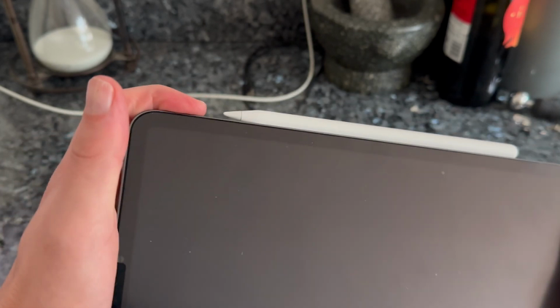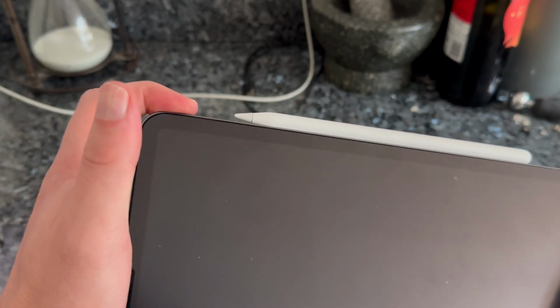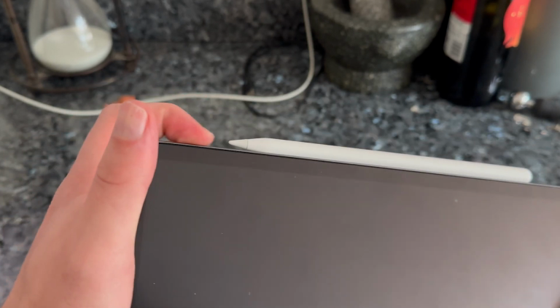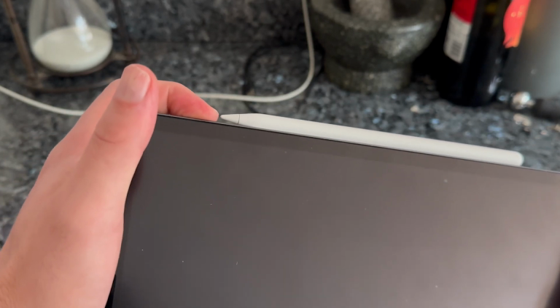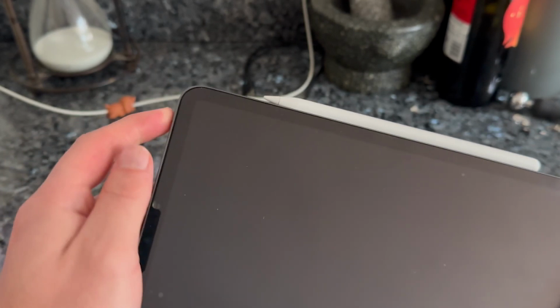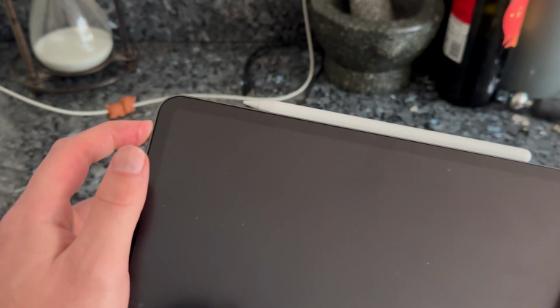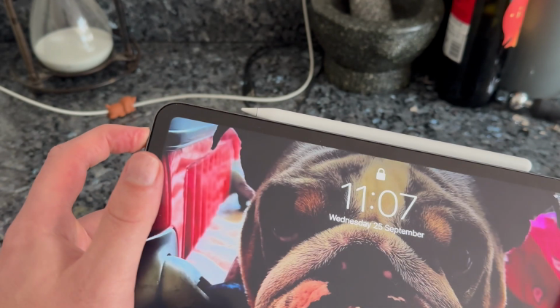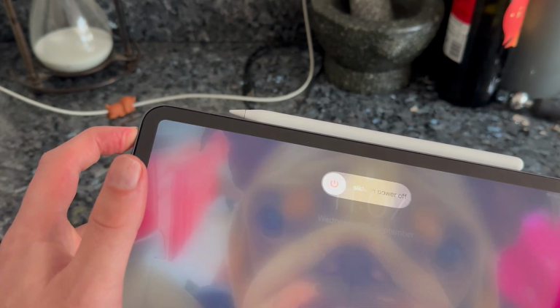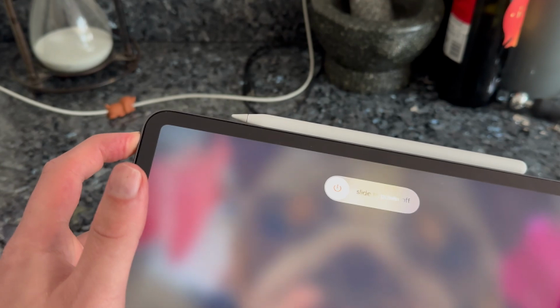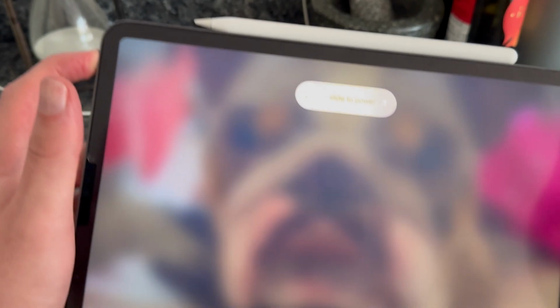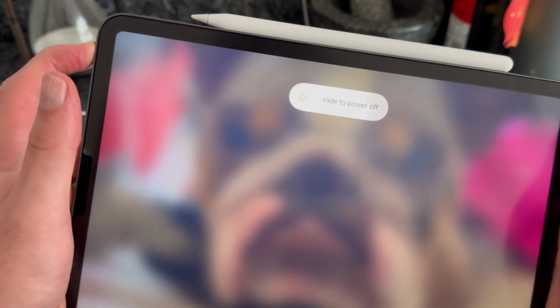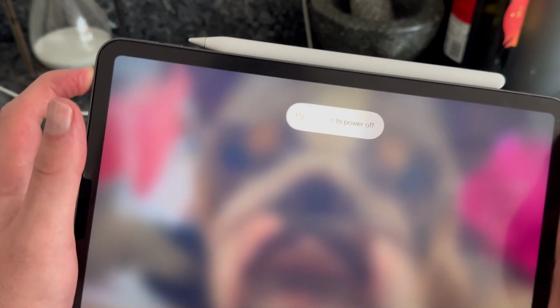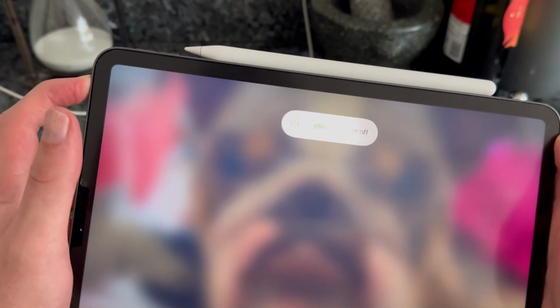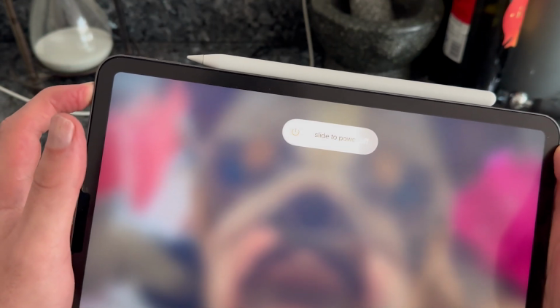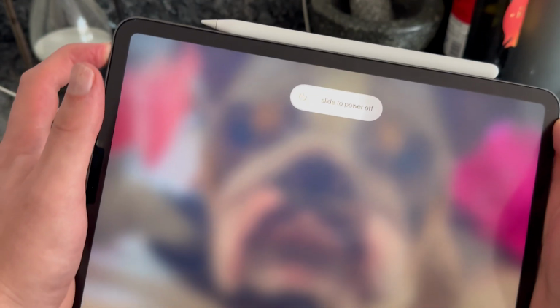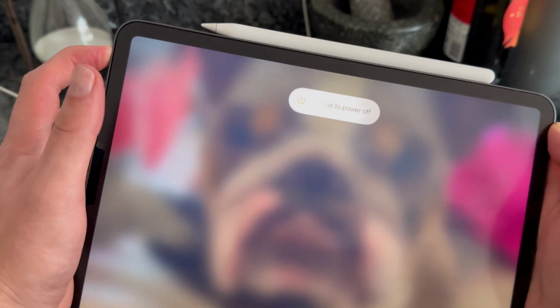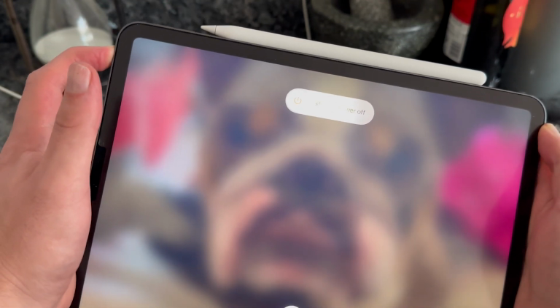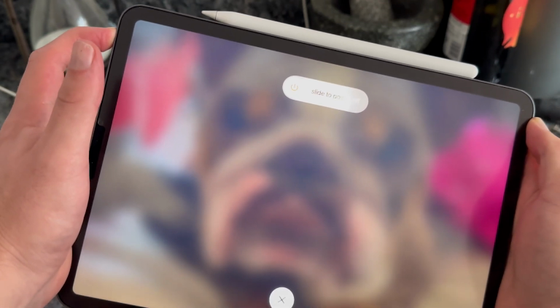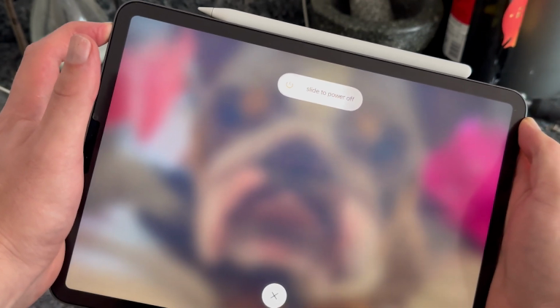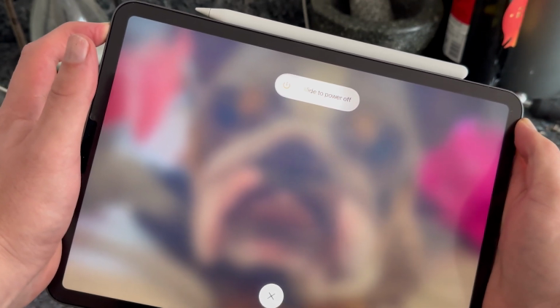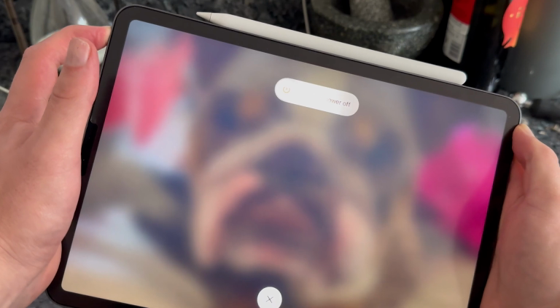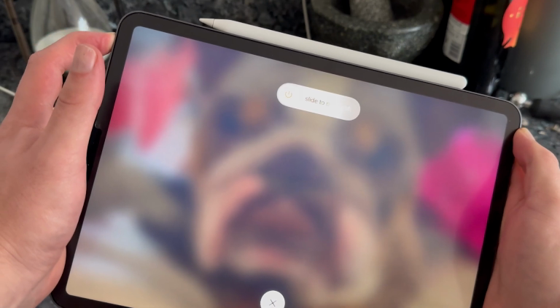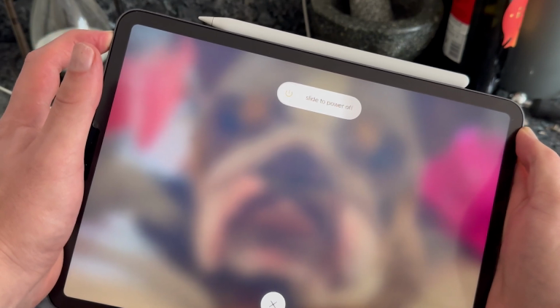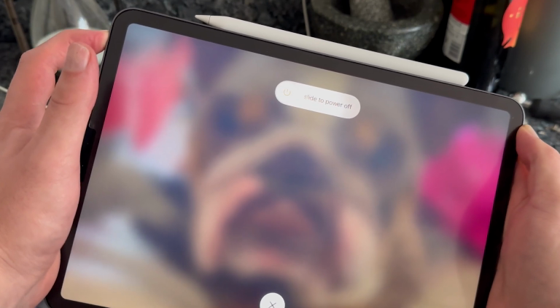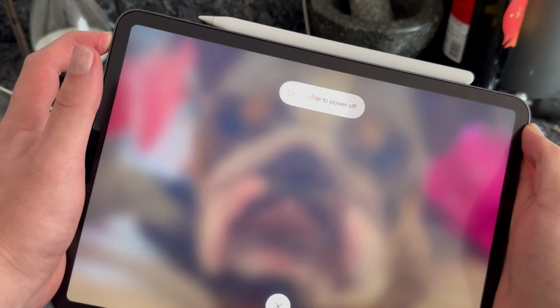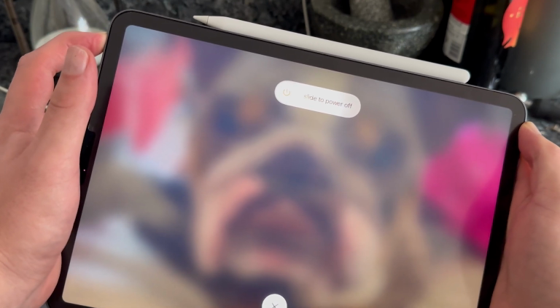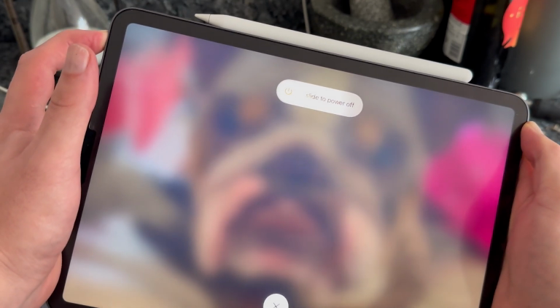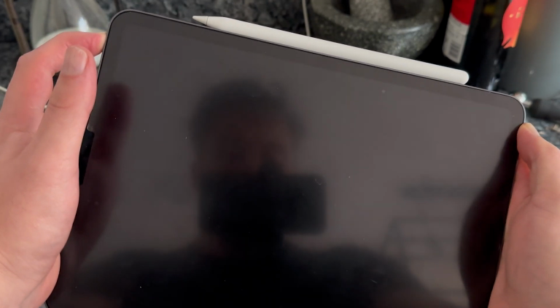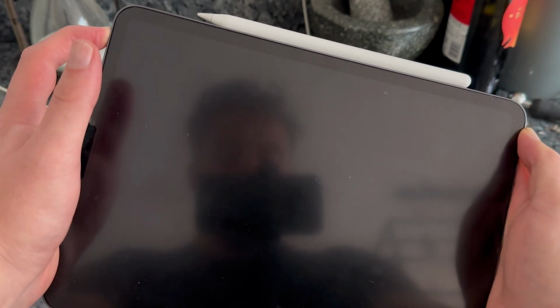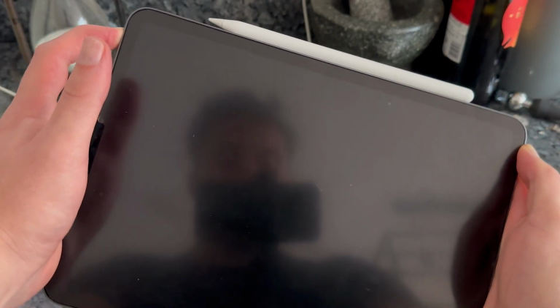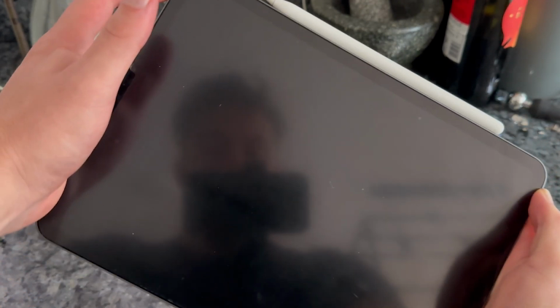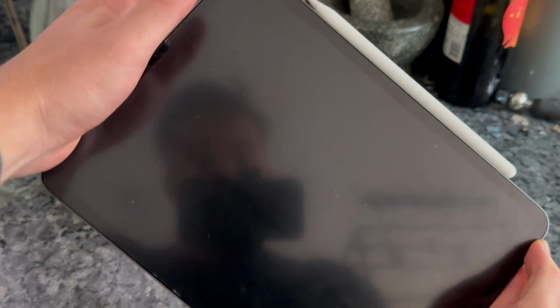So we're going to quickly press the volume up, quickly press the volume down, and then hold the power button. What will happen is it will come to the 'Slide to Power Off' screen, and then eventually you'll get a black screen. Then just keep holding the button down until you see the Apple logo appear.